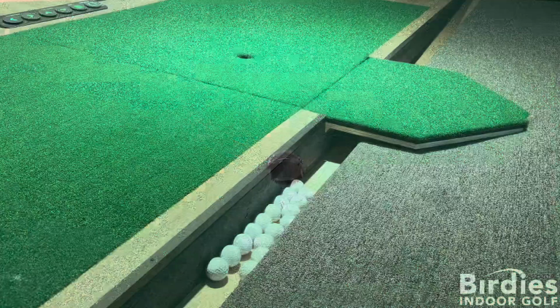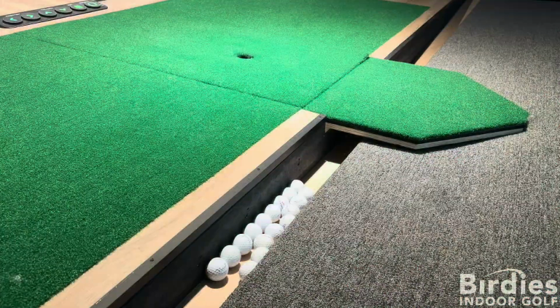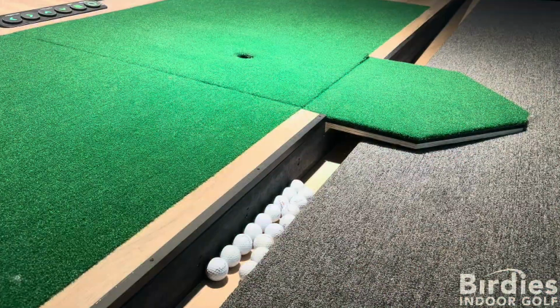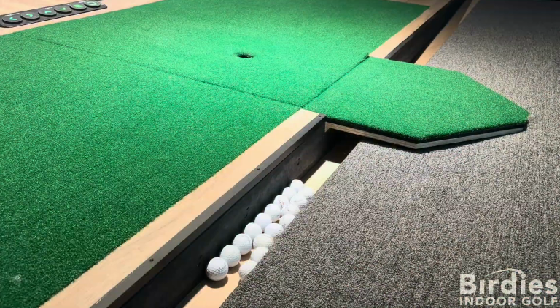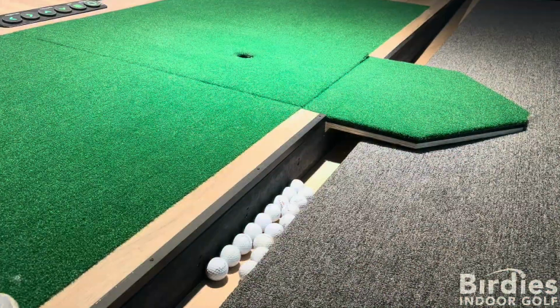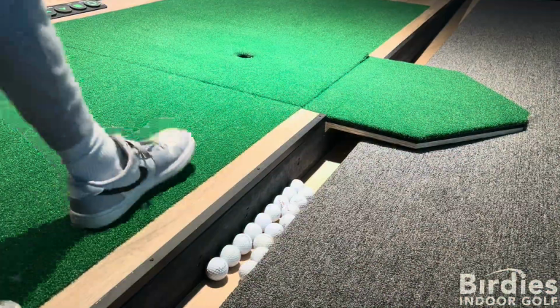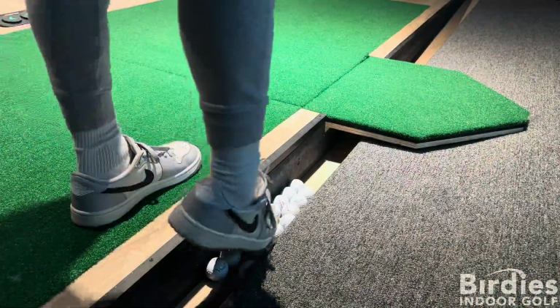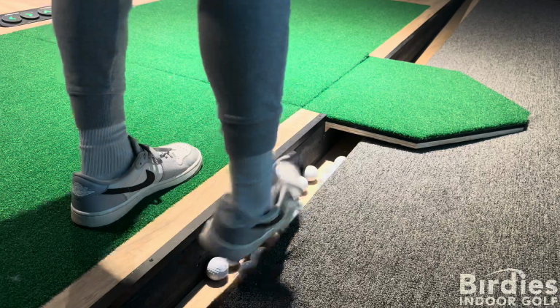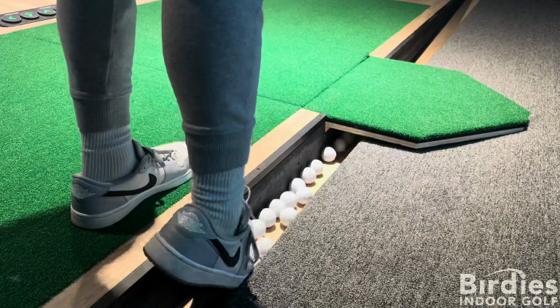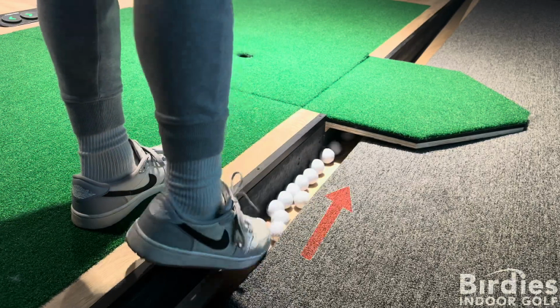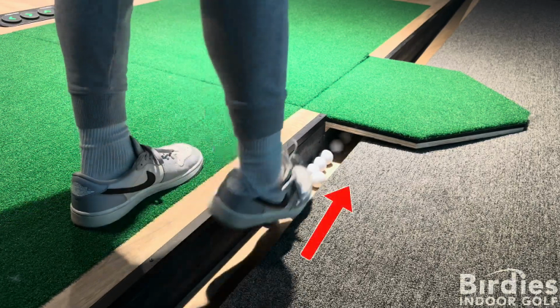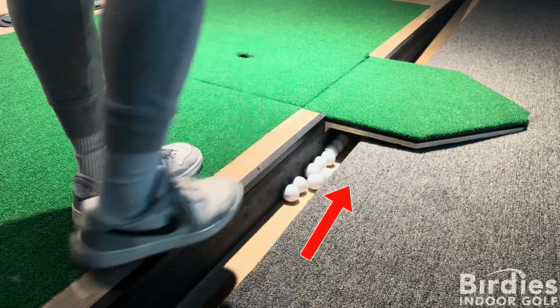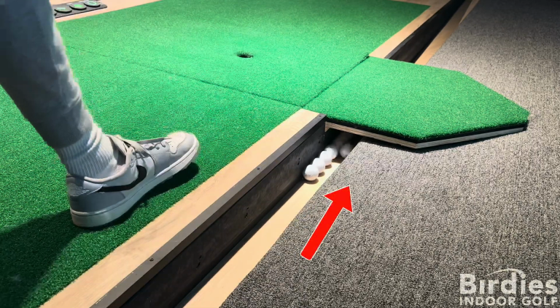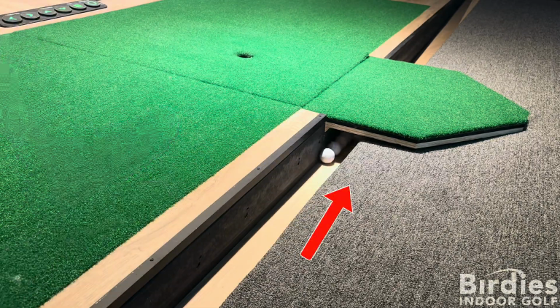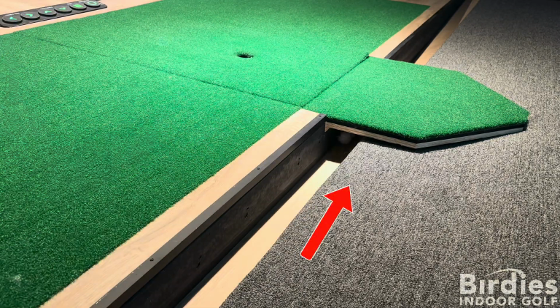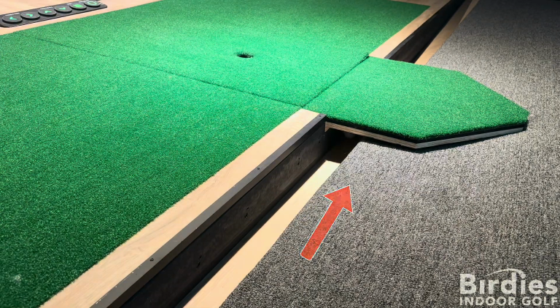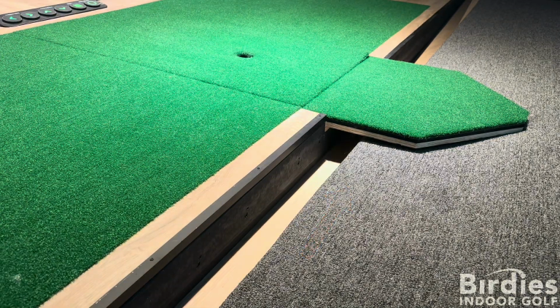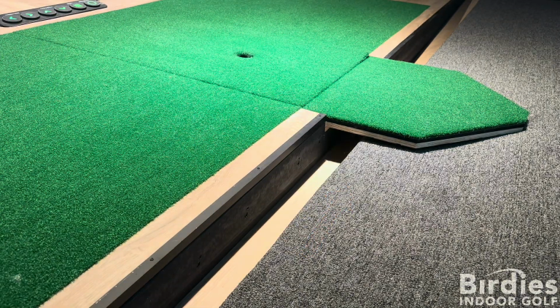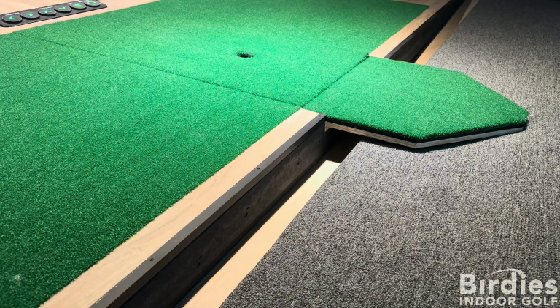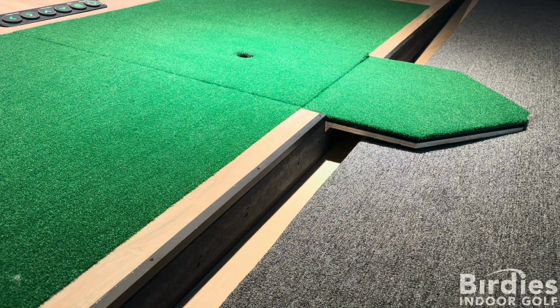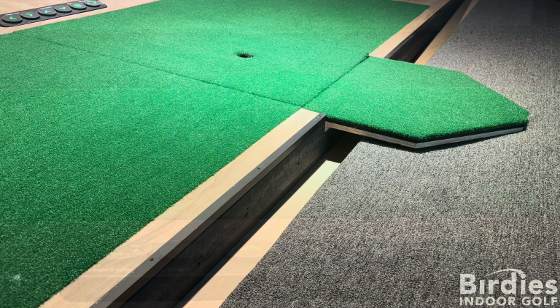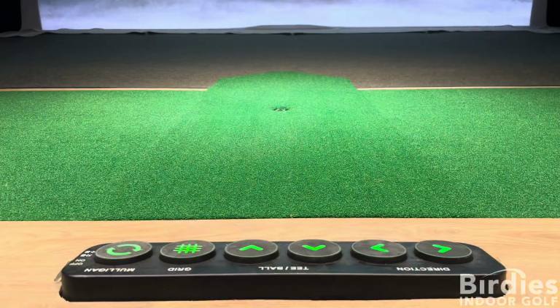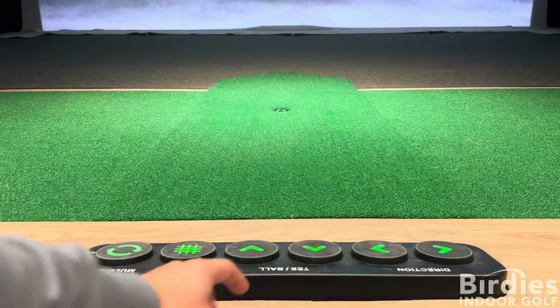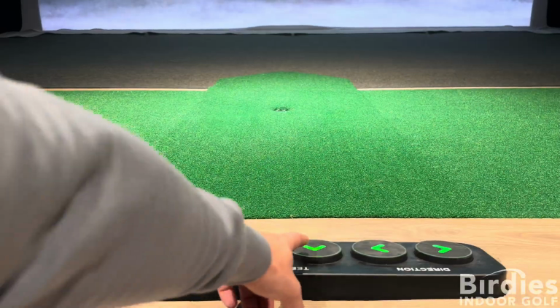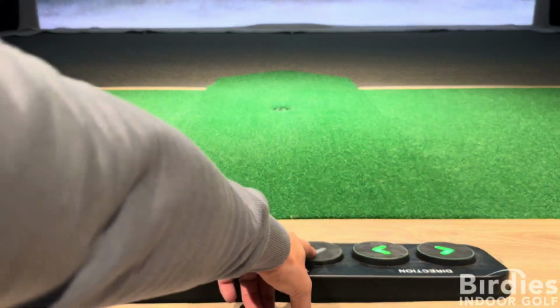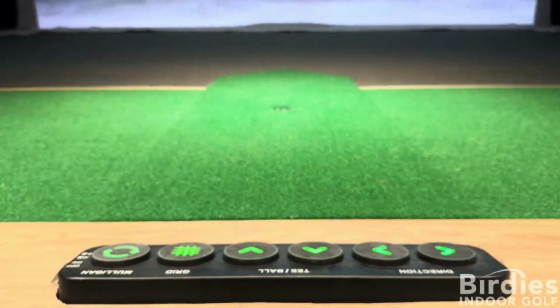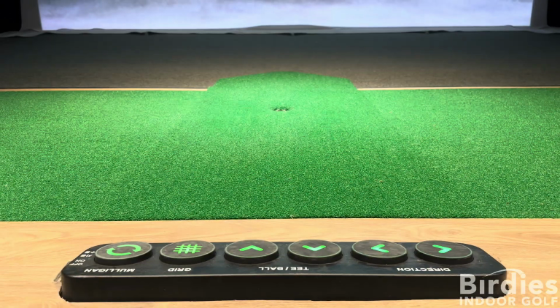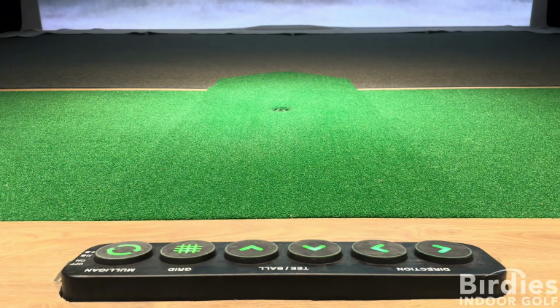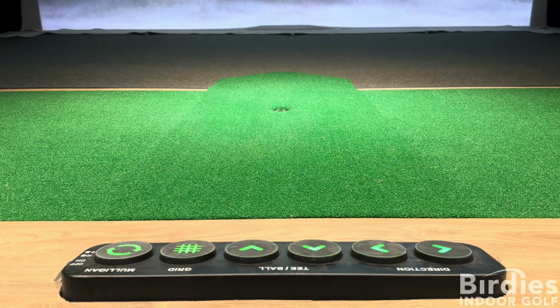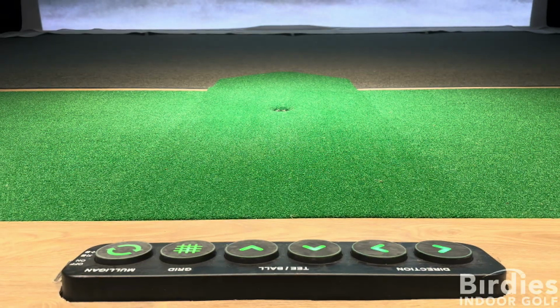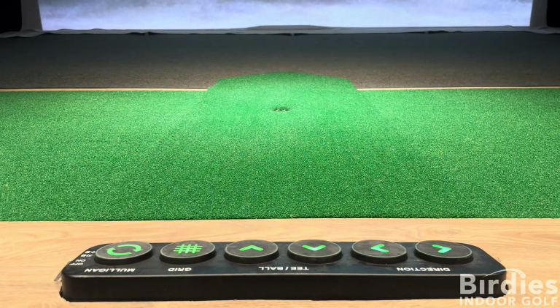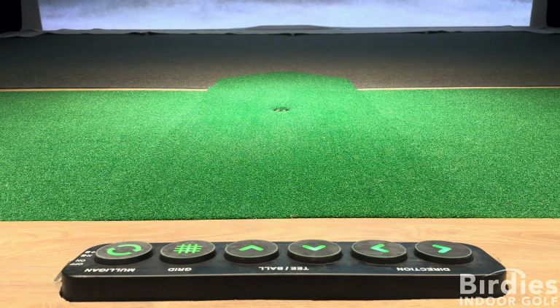The first step is to make sure the balls are feeding into the machine. Gently nudge the balls towards the feeder, as sometimes they may get stuck in the collection area. Once the balls are feeding into the auto tee-up machine, press the up or down arrow to get a ball.